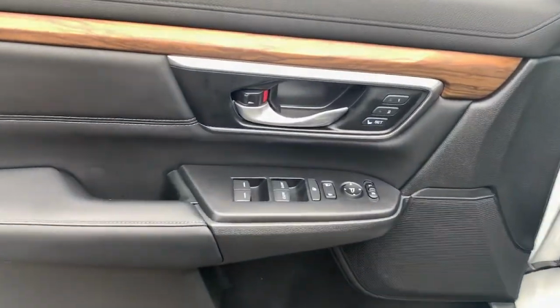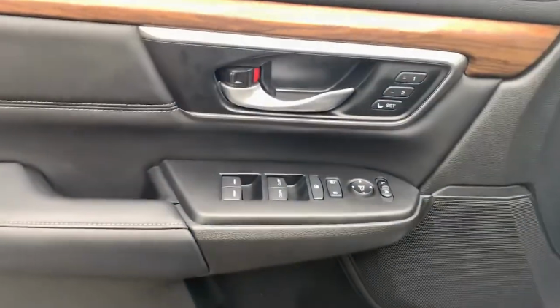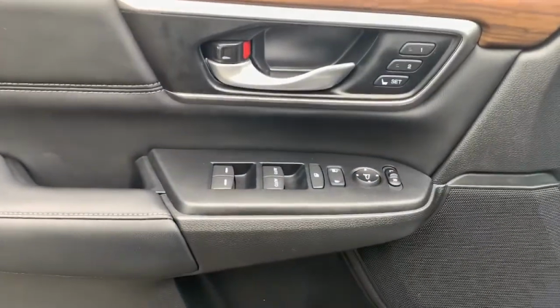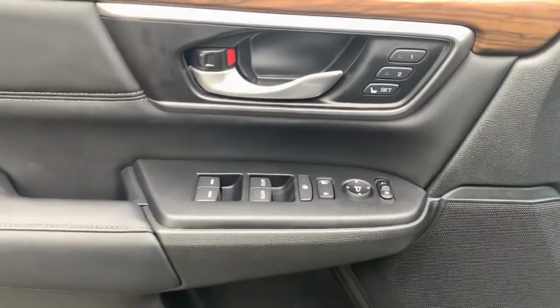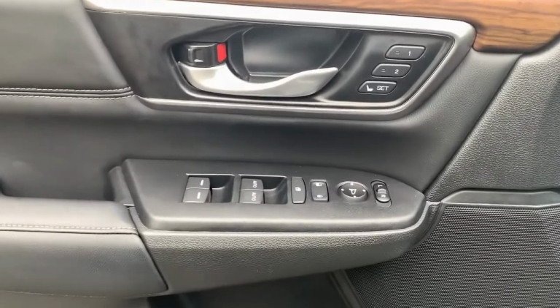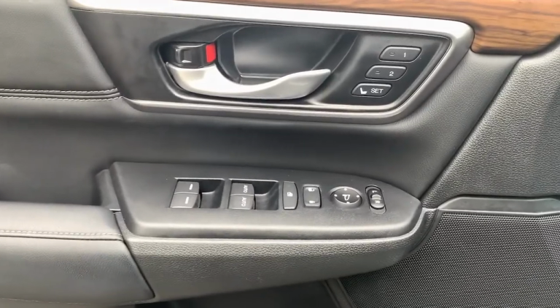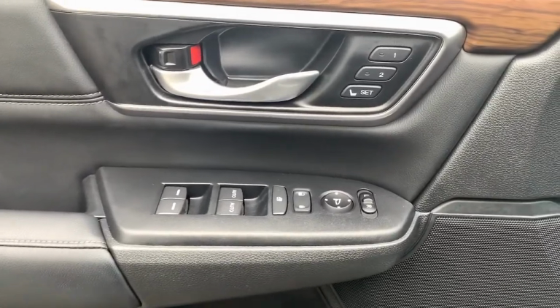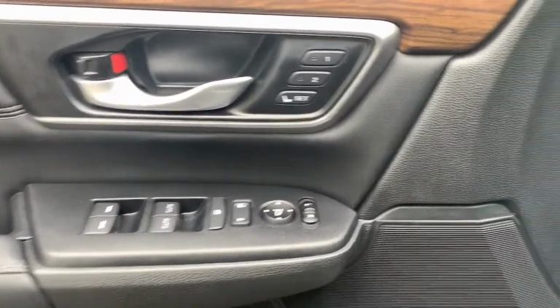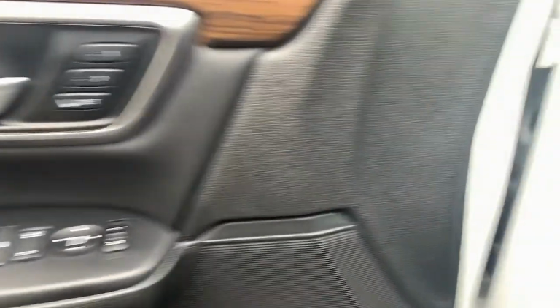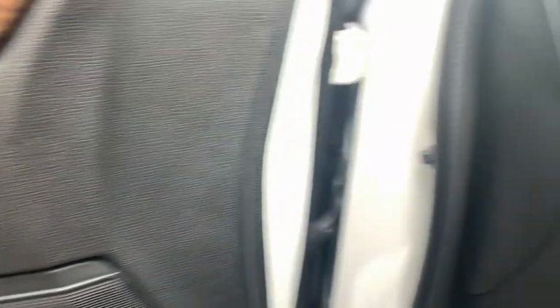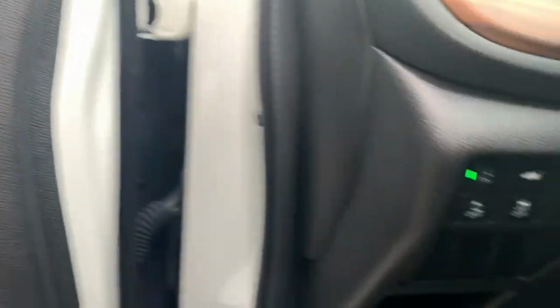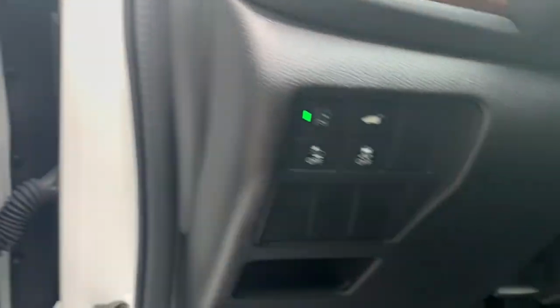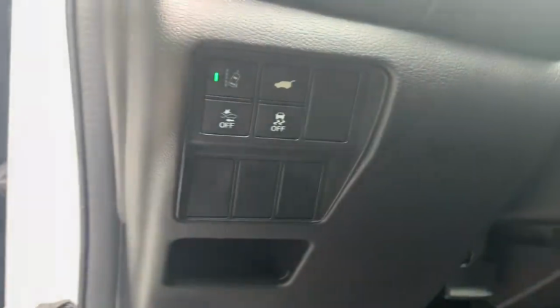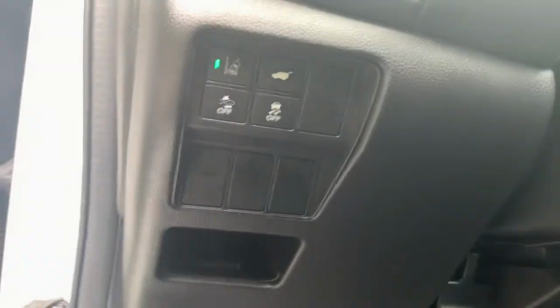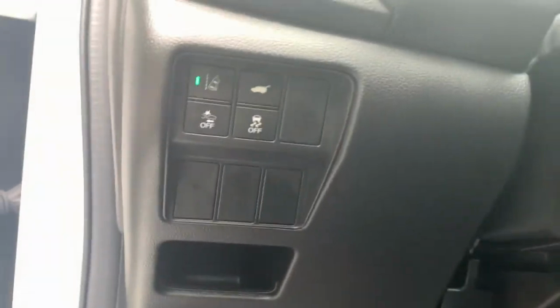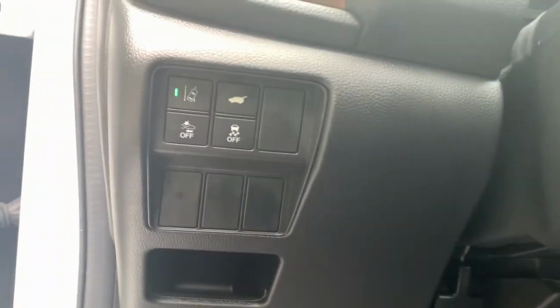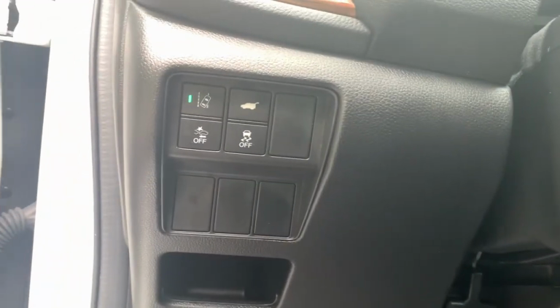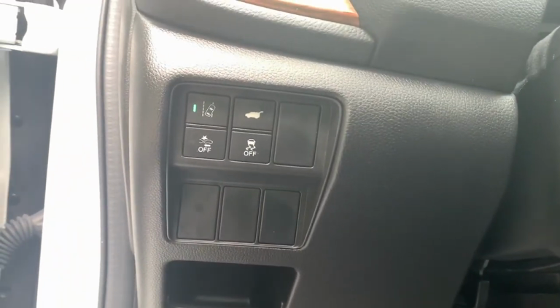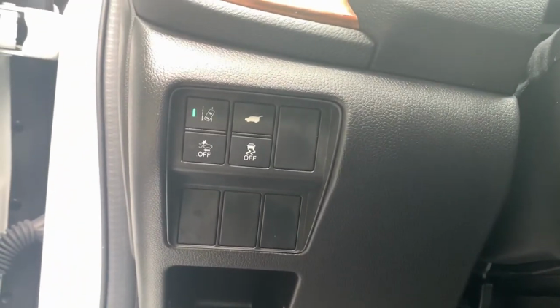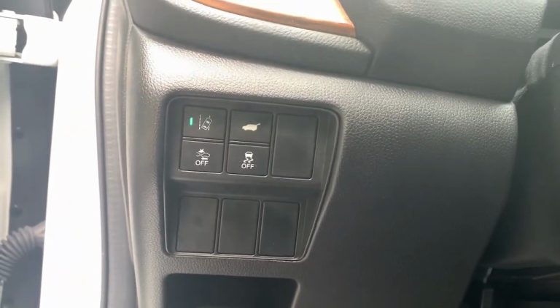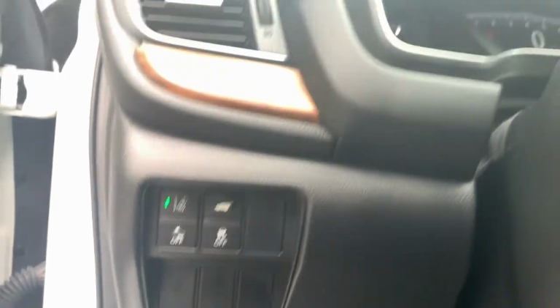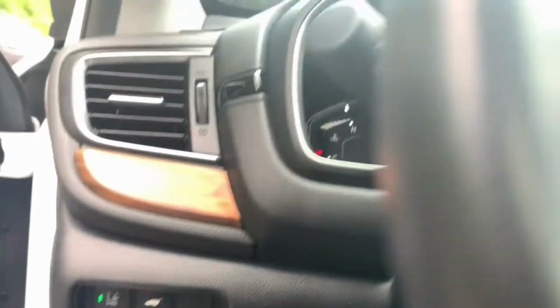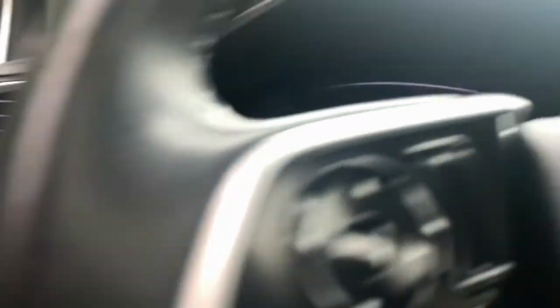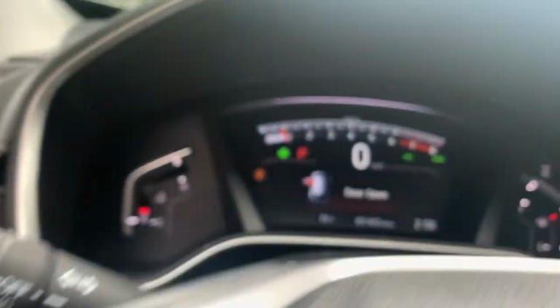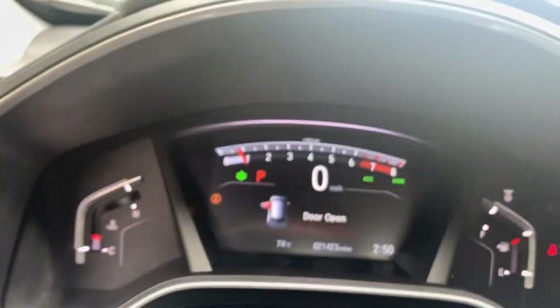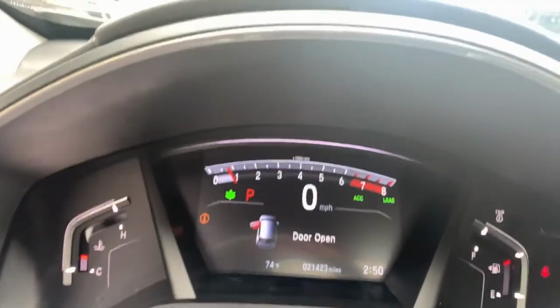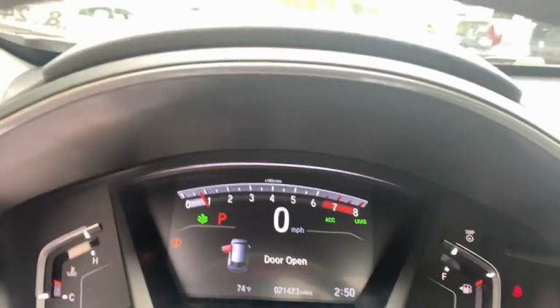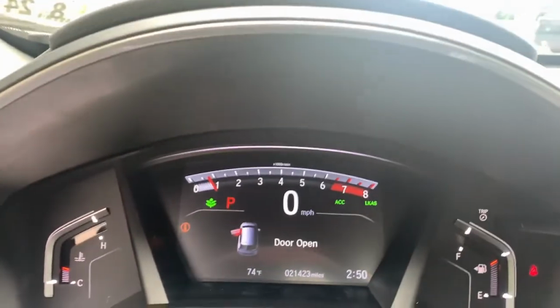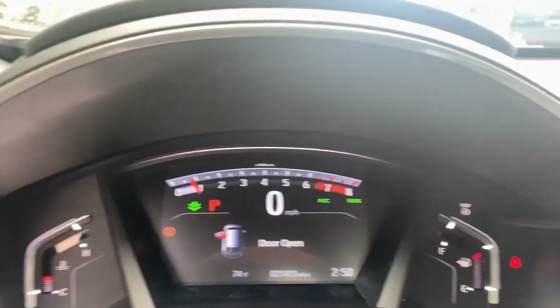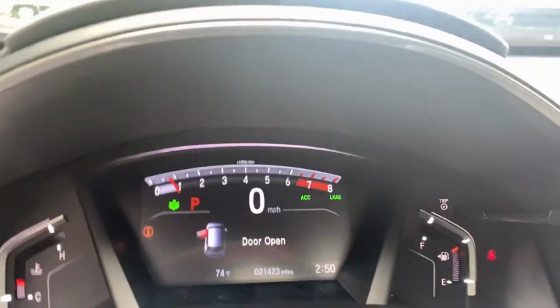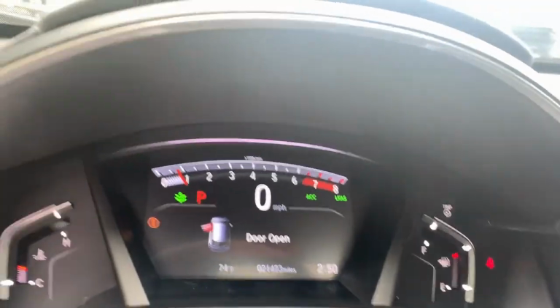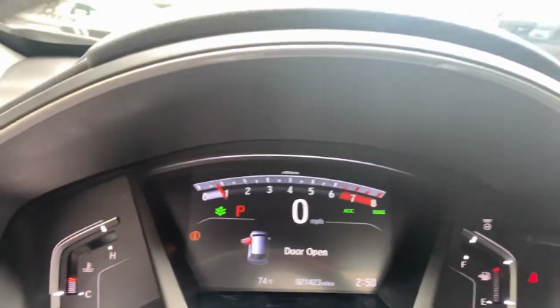The following are some of this vehicle's highlighted options: sunroof/moonroof, keyless entry, remote engine start, power passenger seat, and fog lamps.